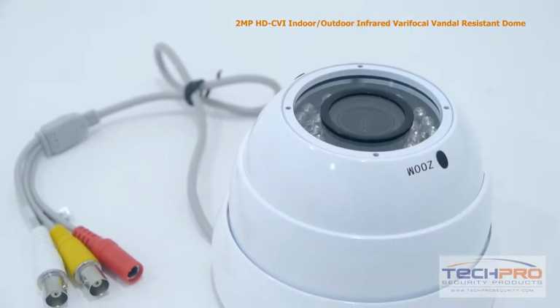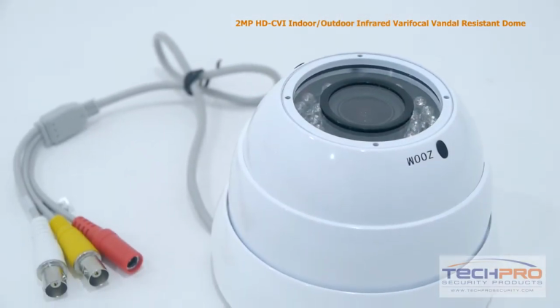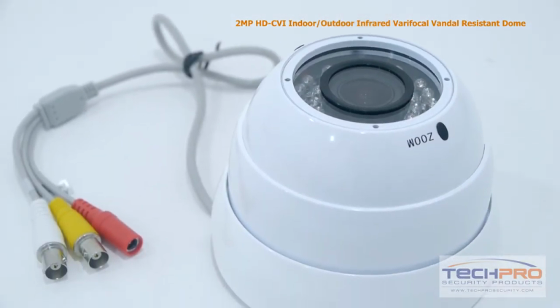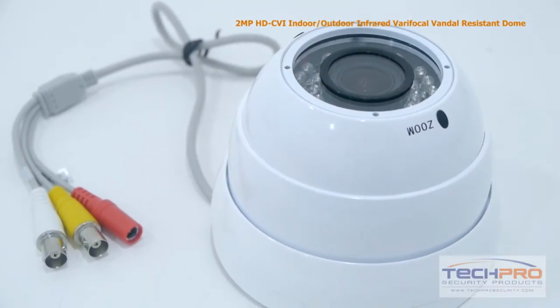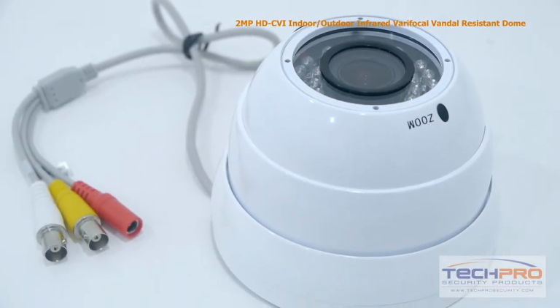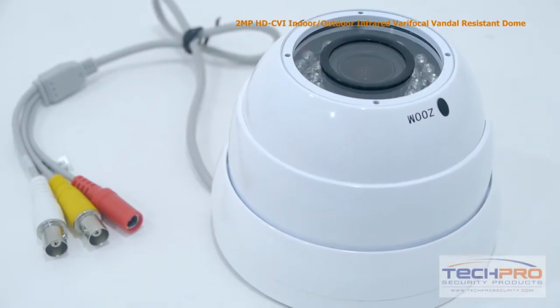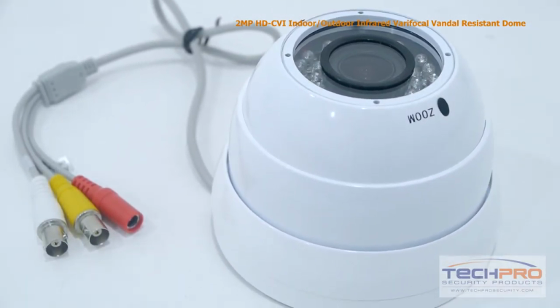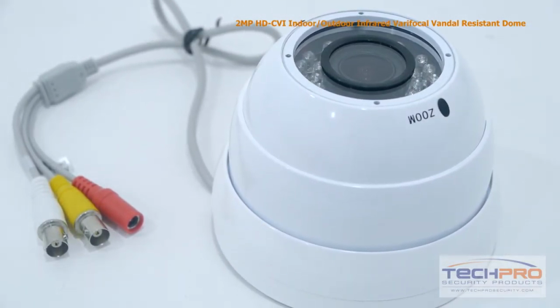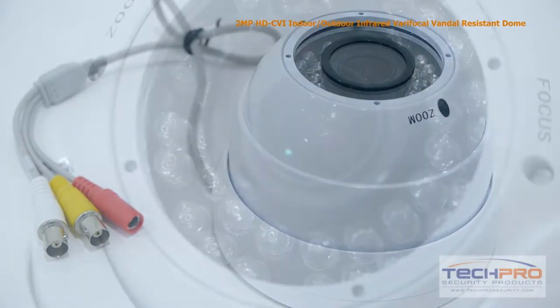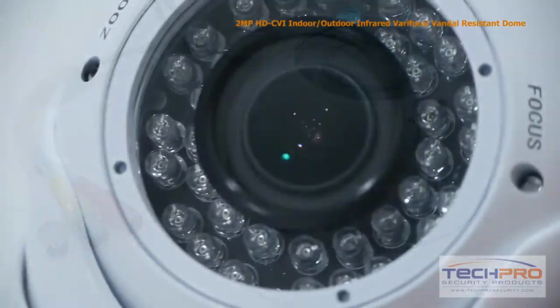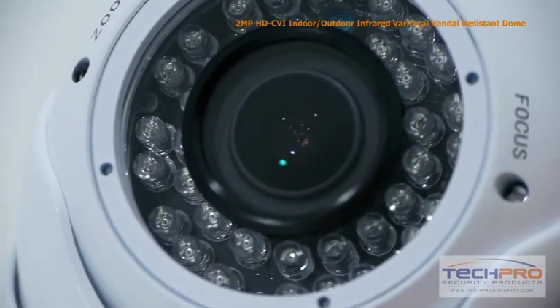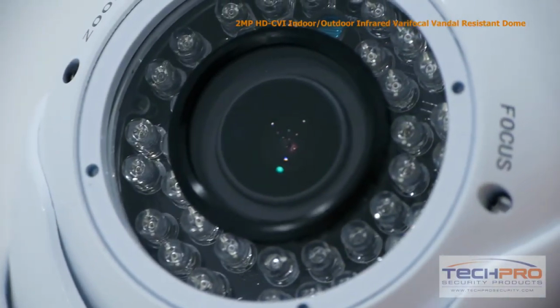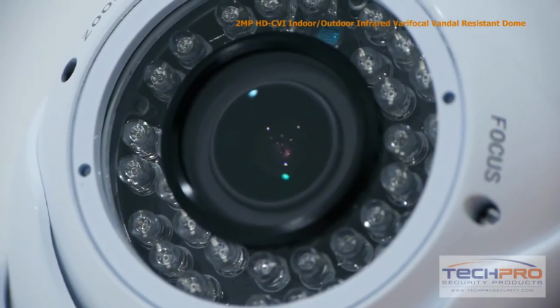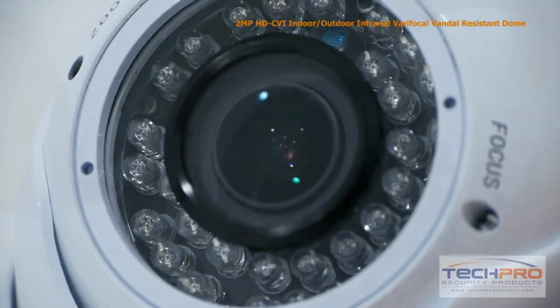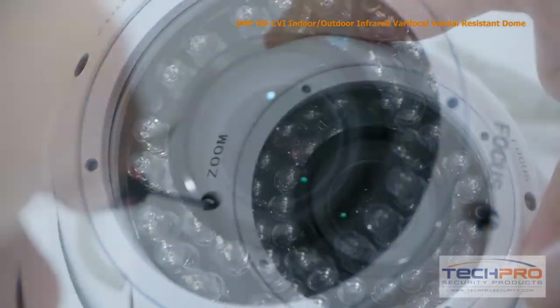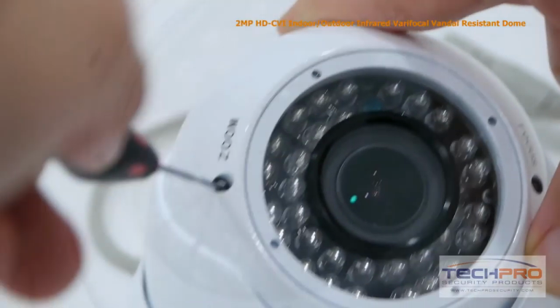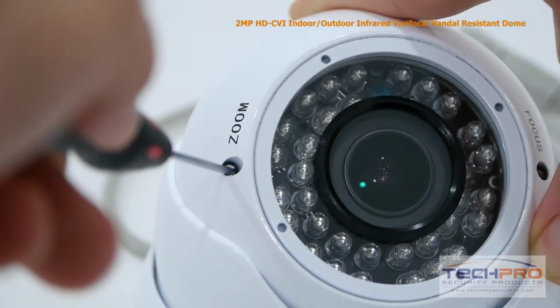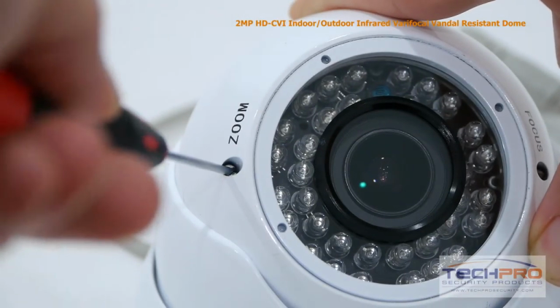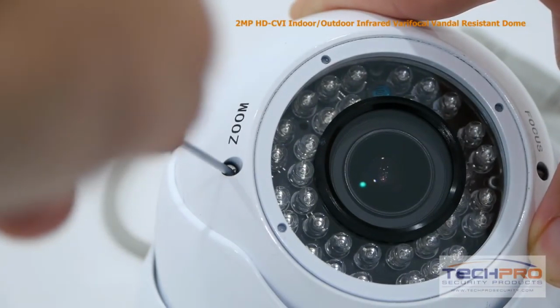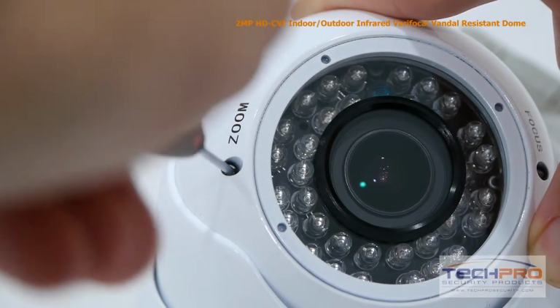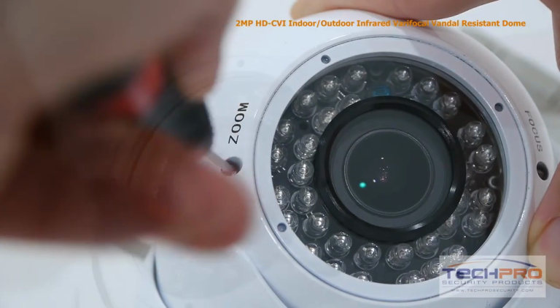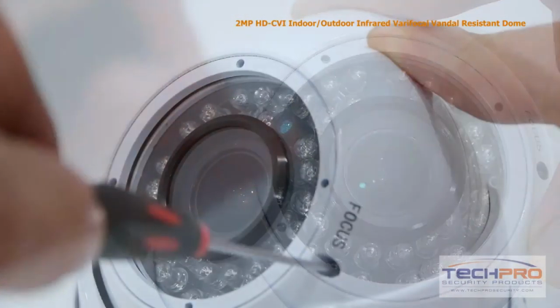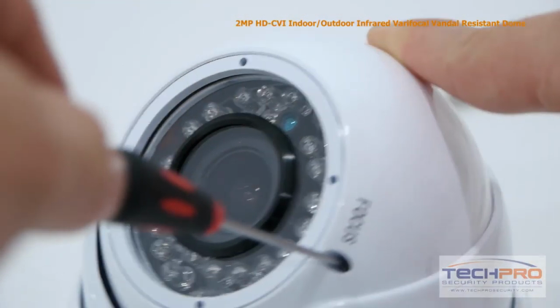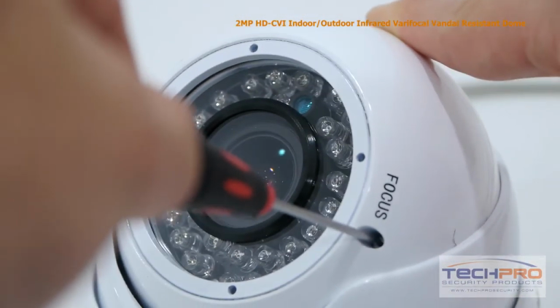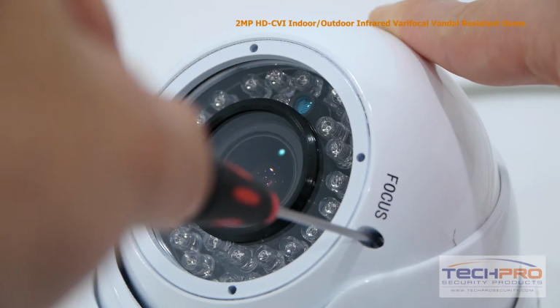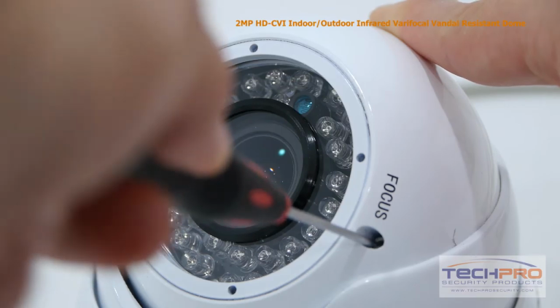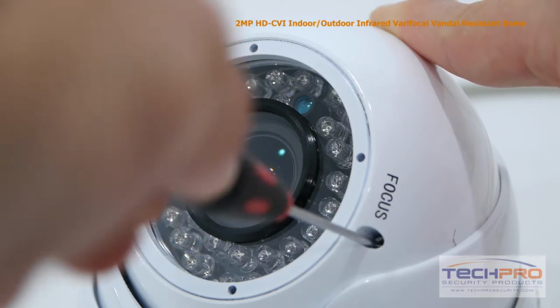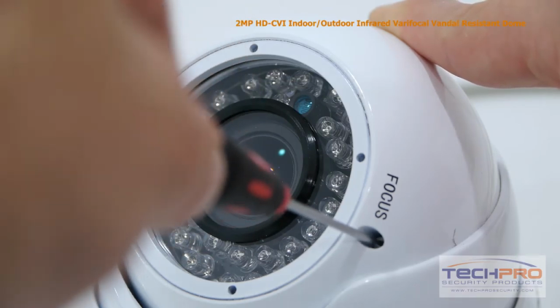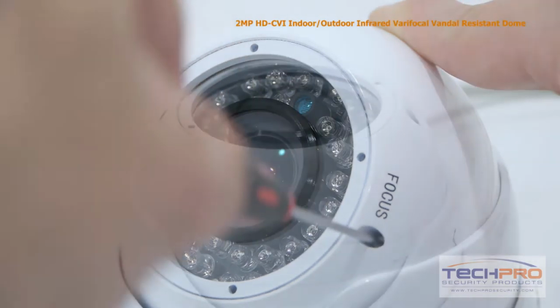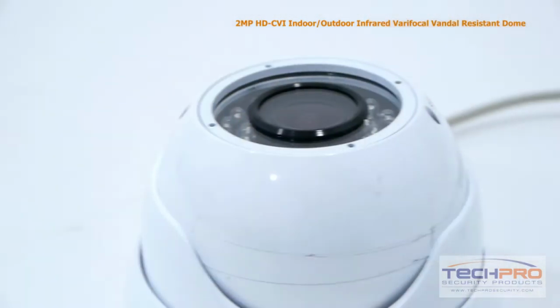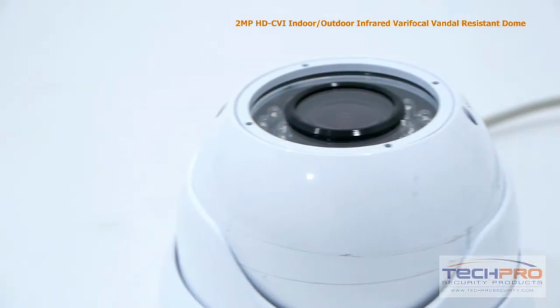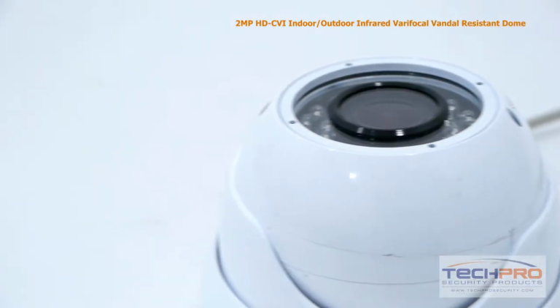This 1080p camera comes with a 2.8mm to 12mm manual zoom lens, allowing you to choose between a wide or narrow field of view. At night, this camera can see clearly up to 100 feet in complete darkness.